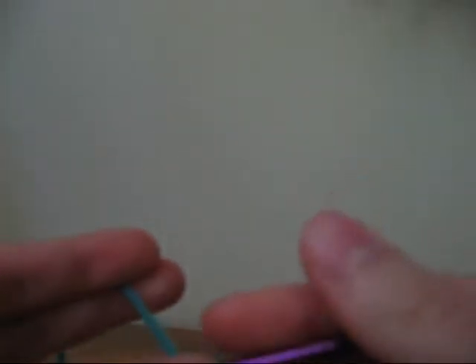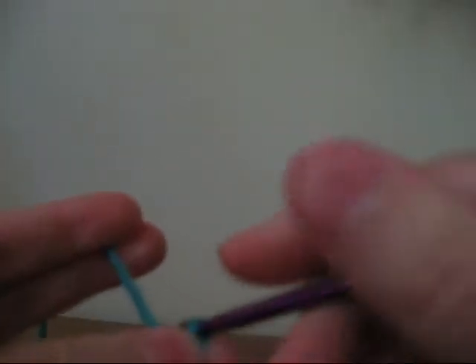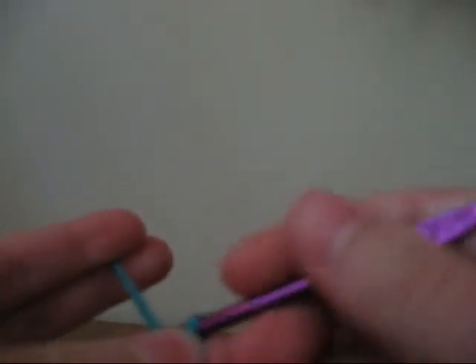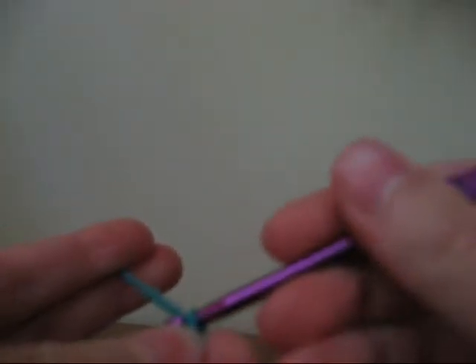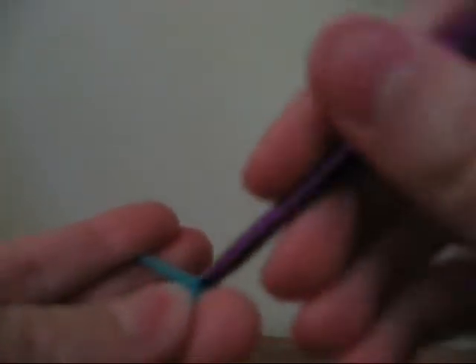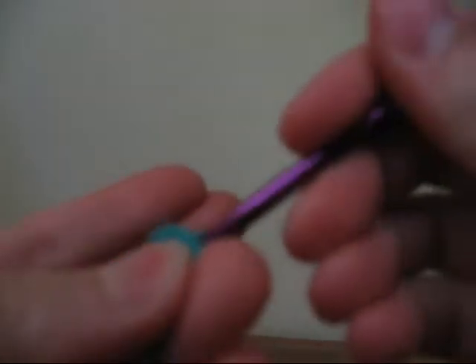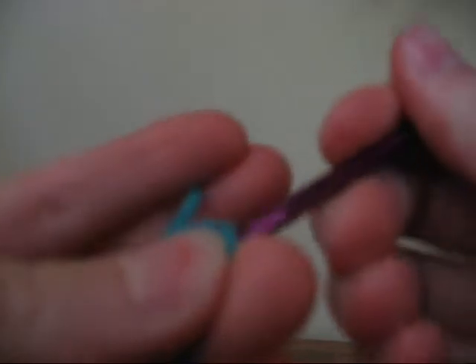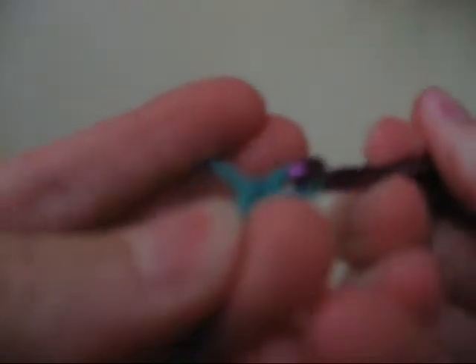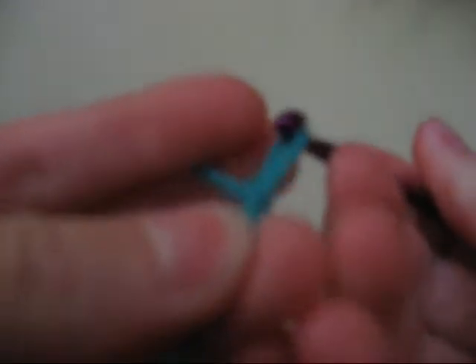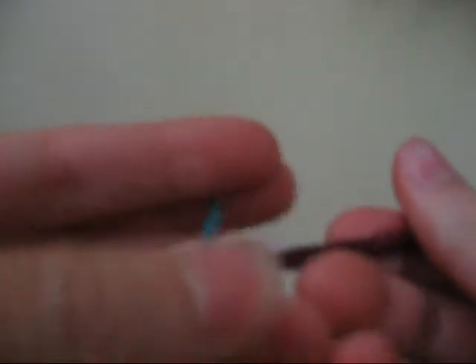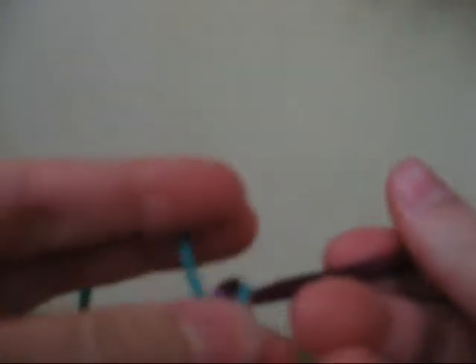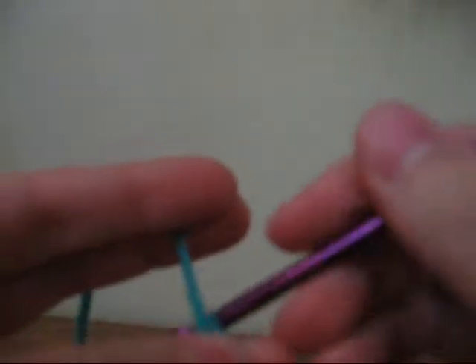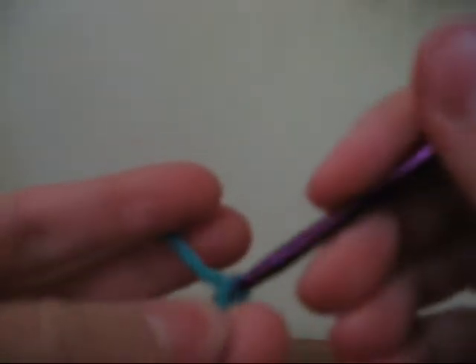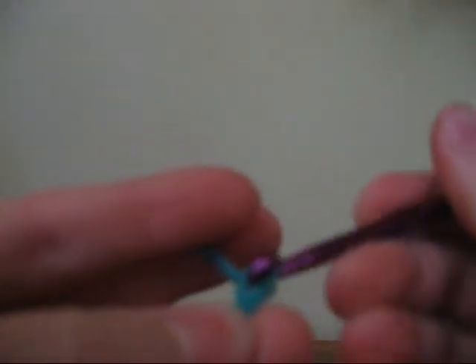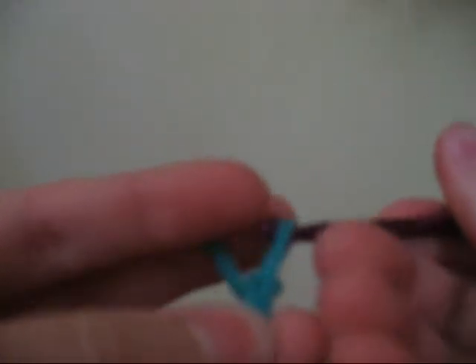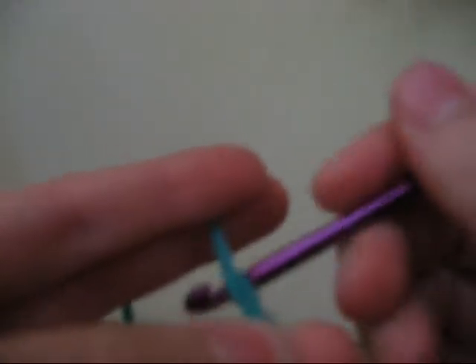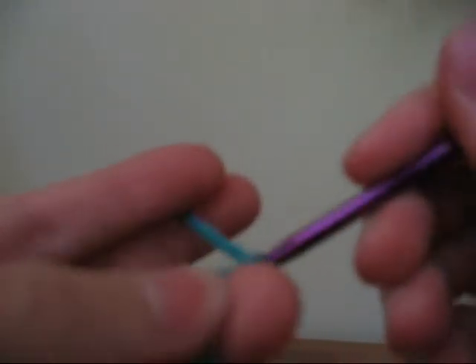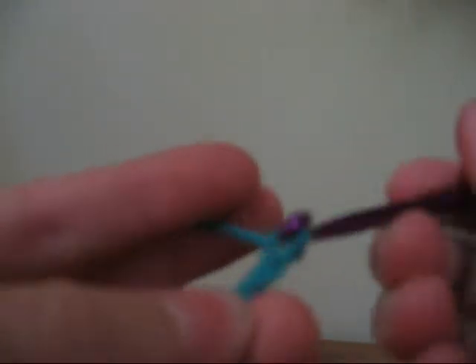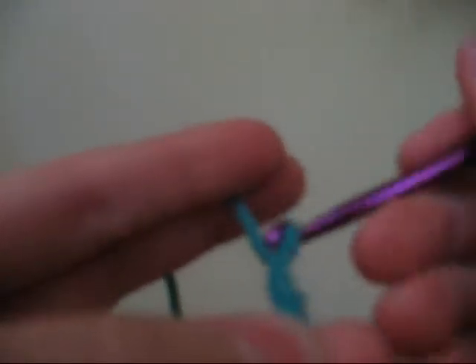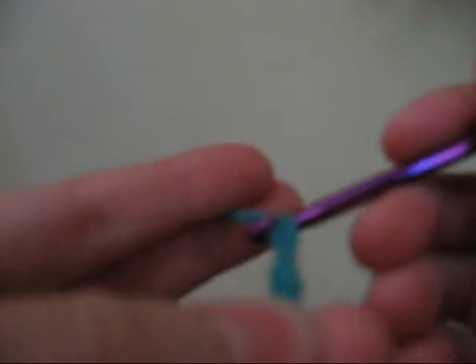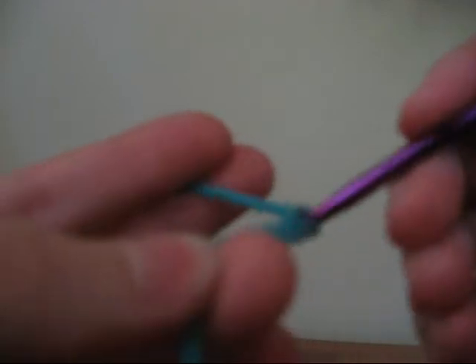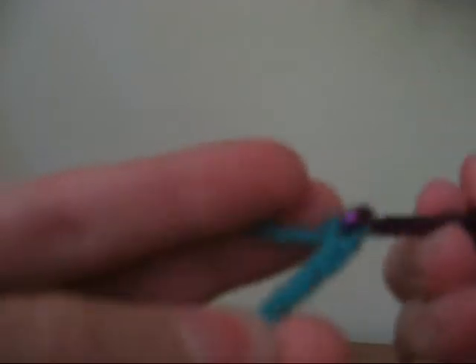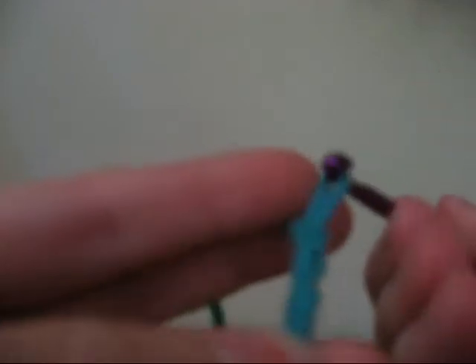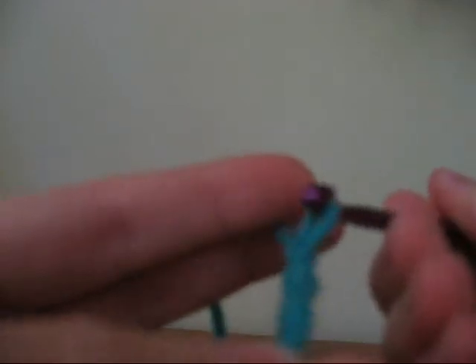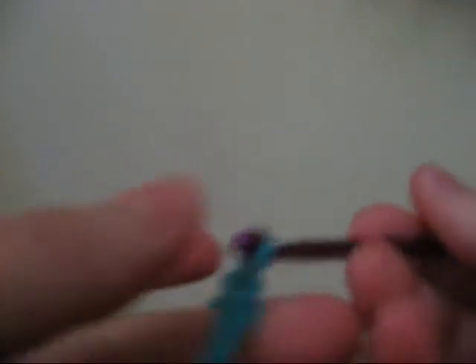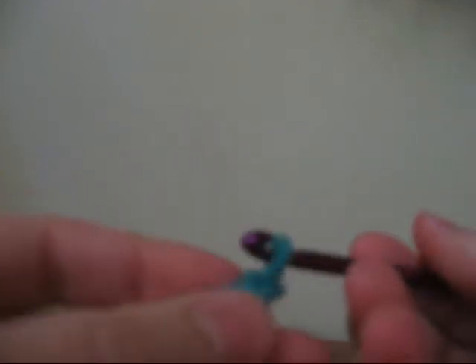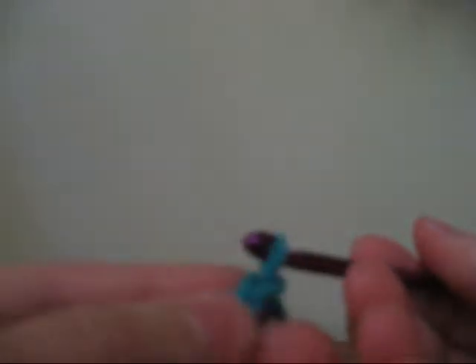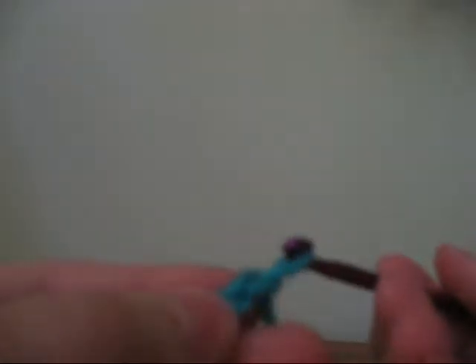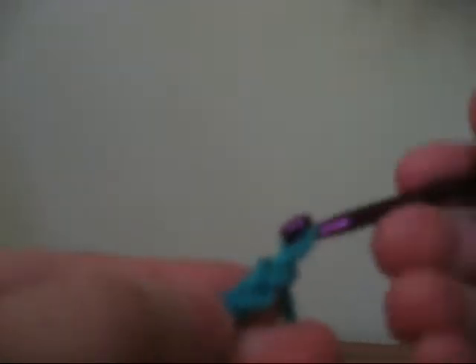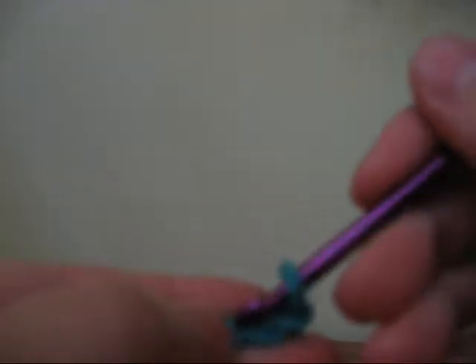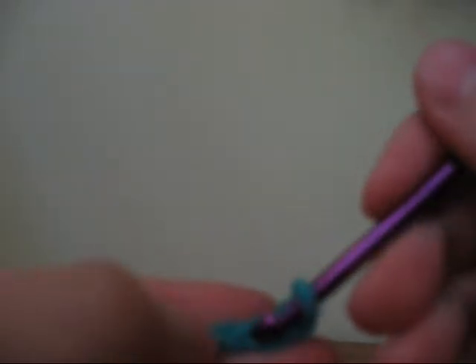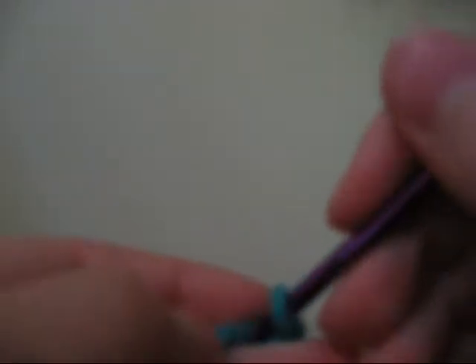You want to chain four: one, two, three, four. And single crochet going back.